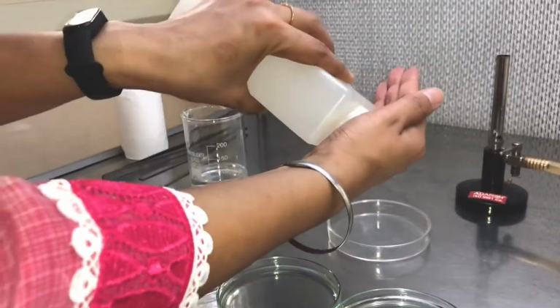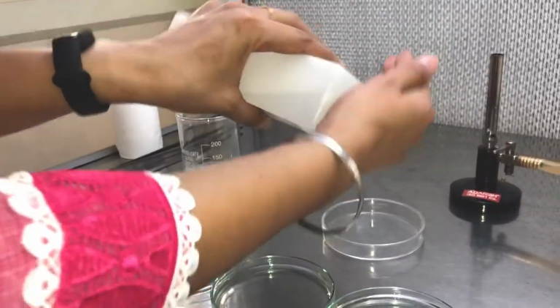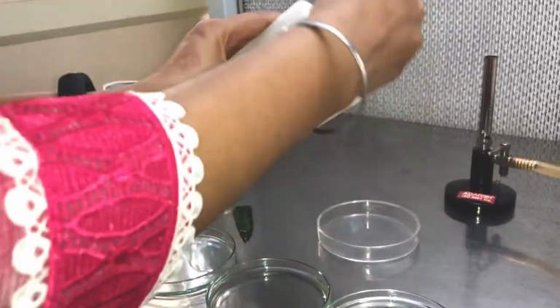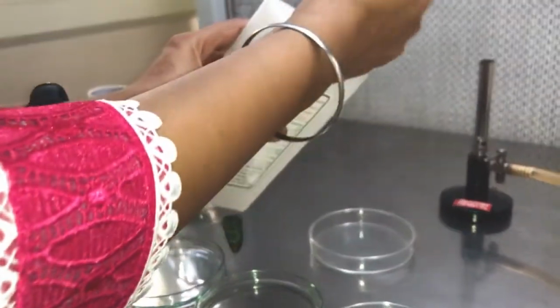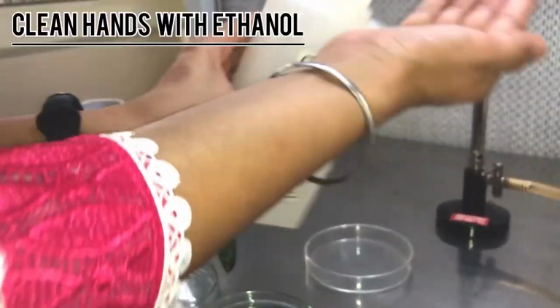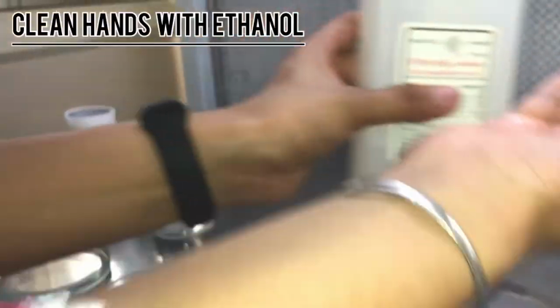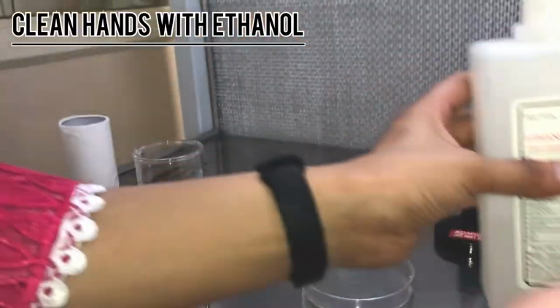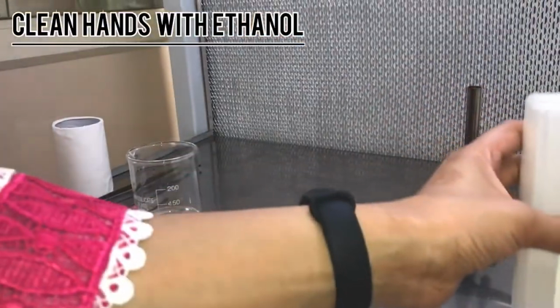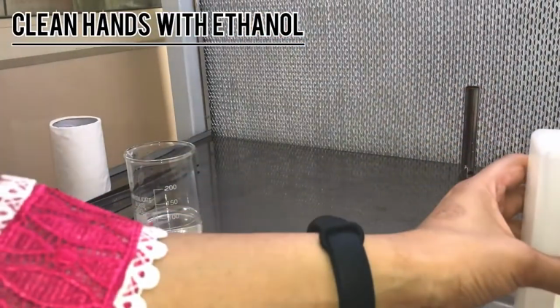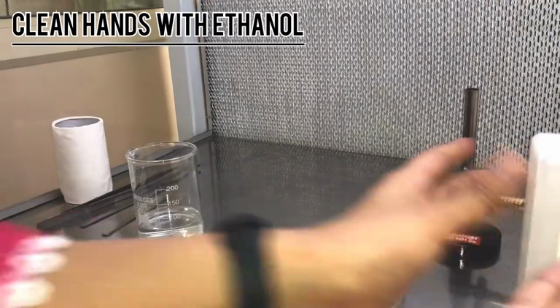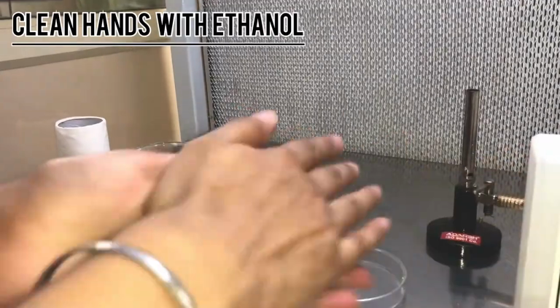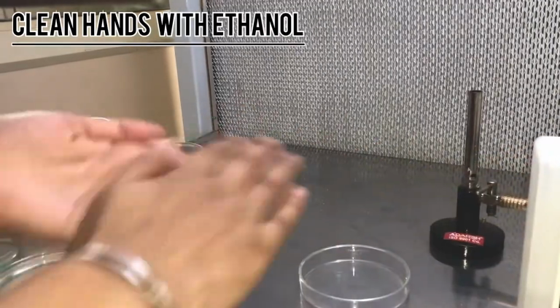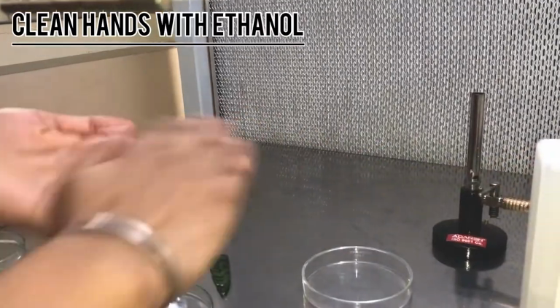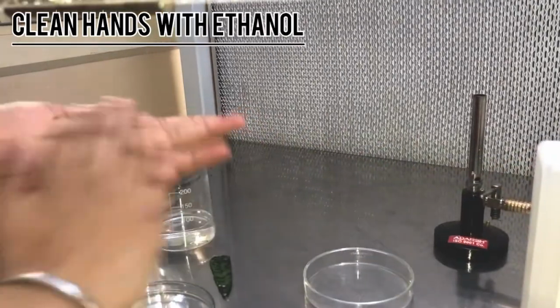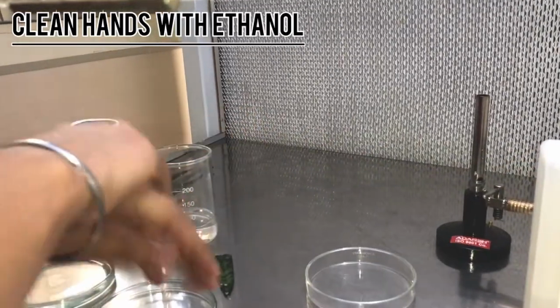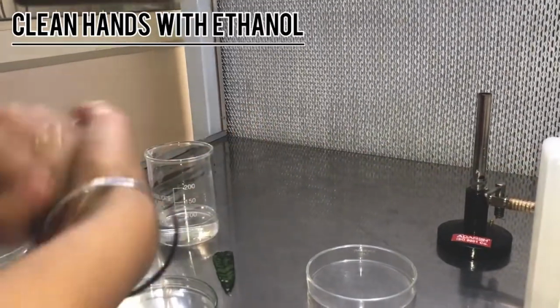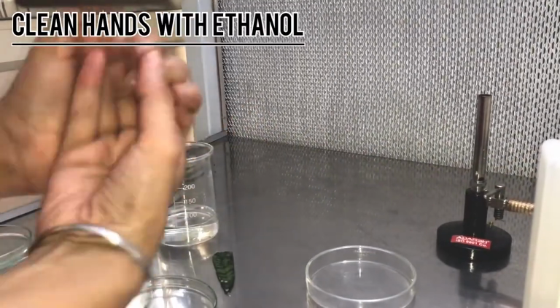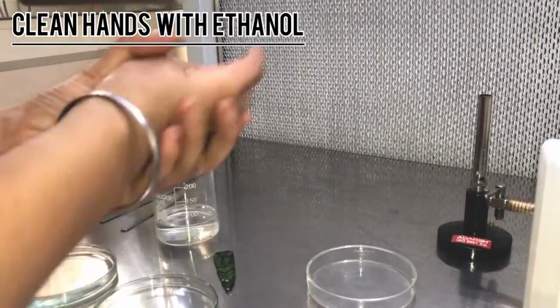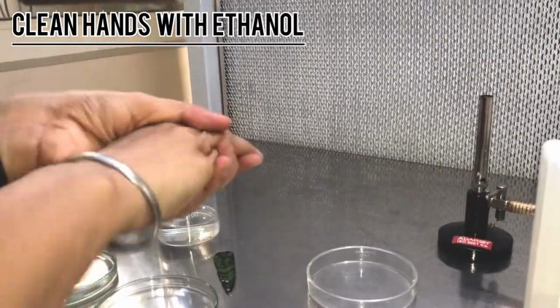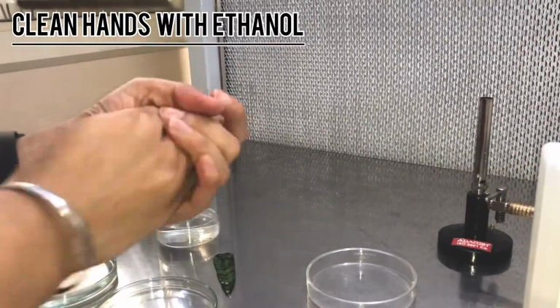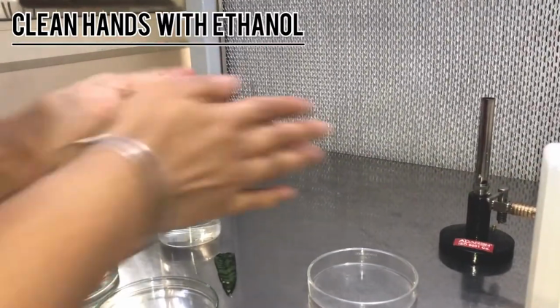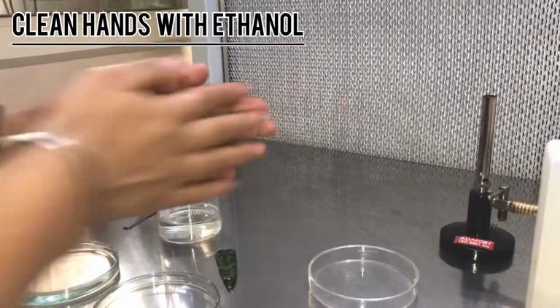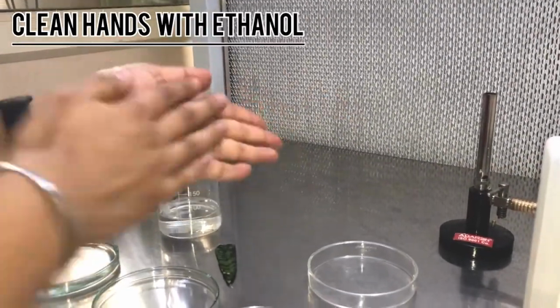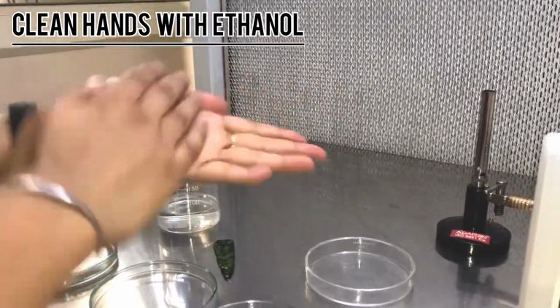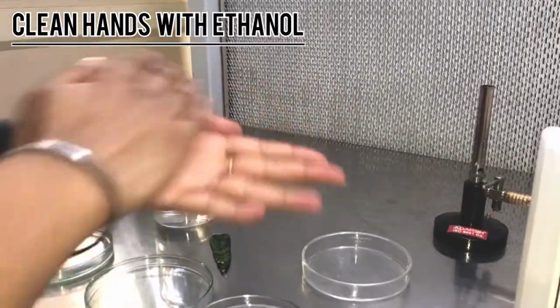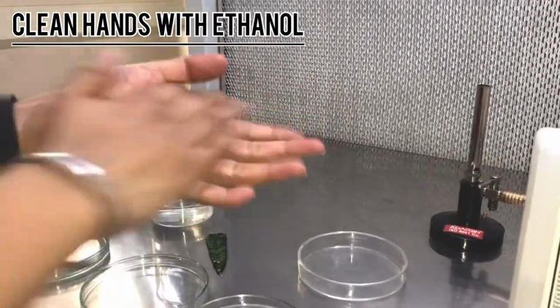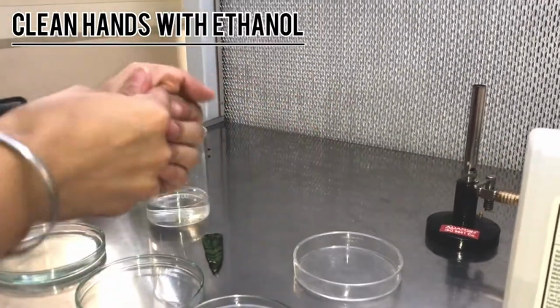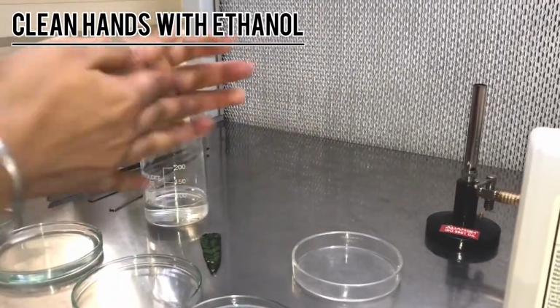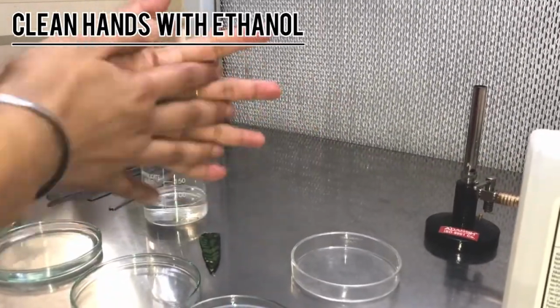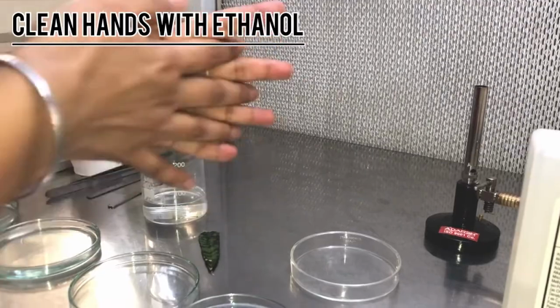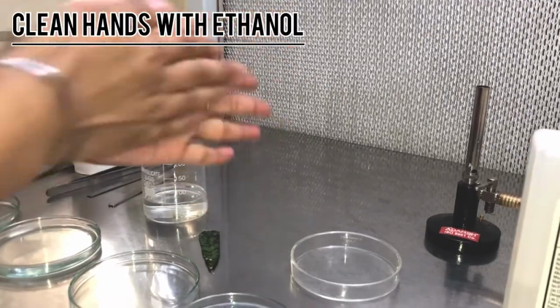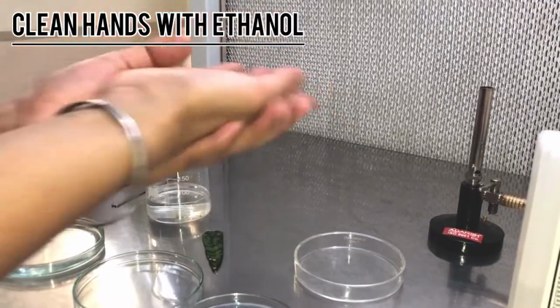Before we start any experiment which we have to do in the laminar airflow, we make sure that we sterilize our hands by using ethanol, like this.